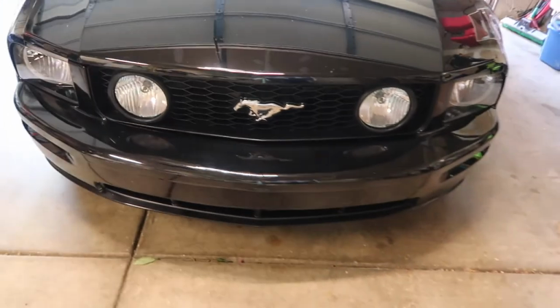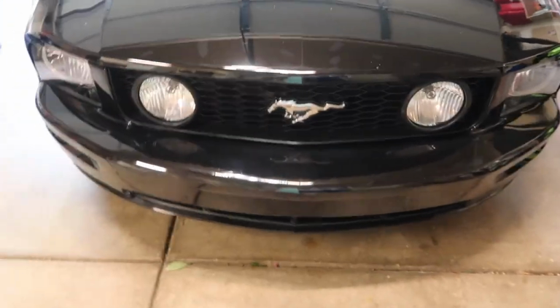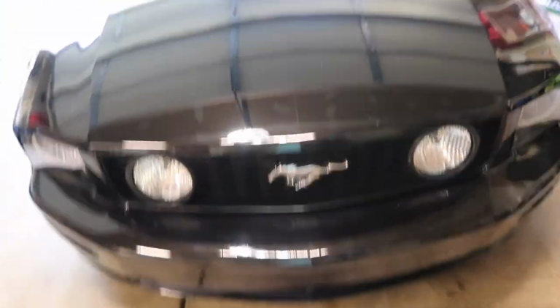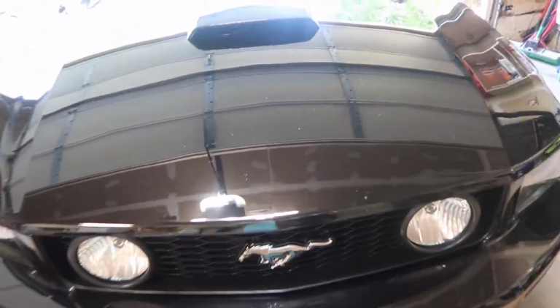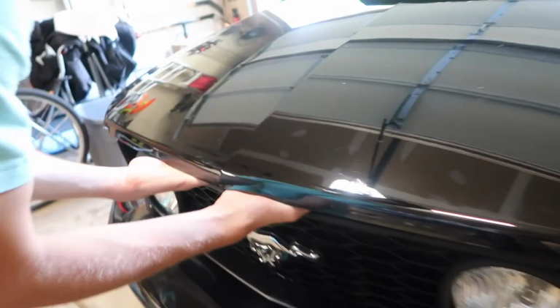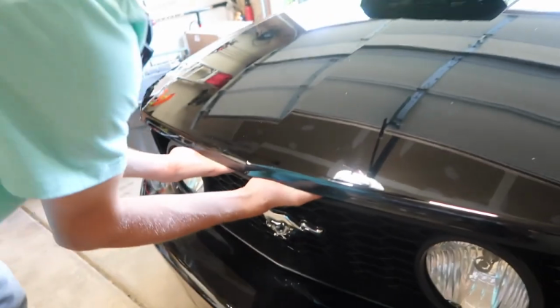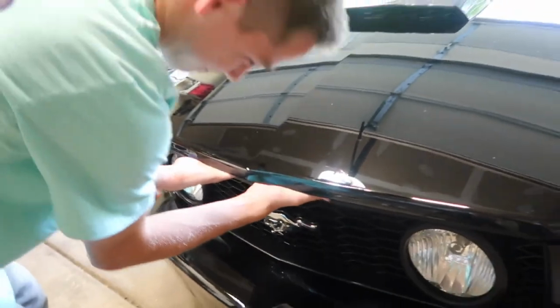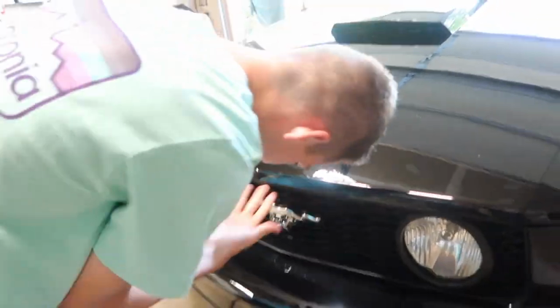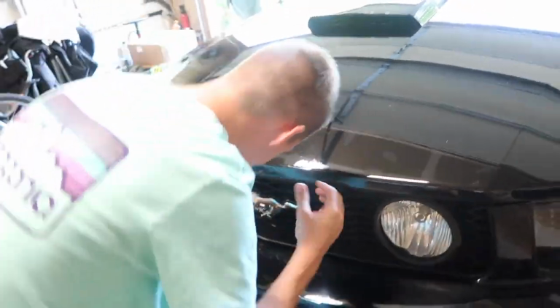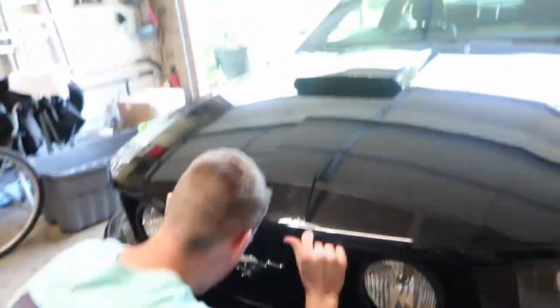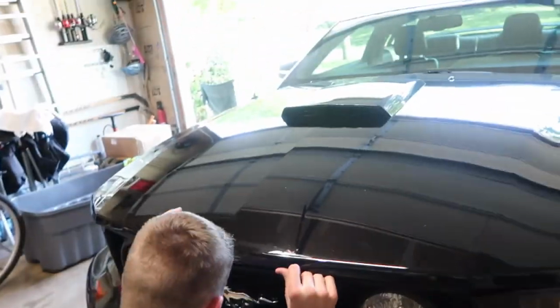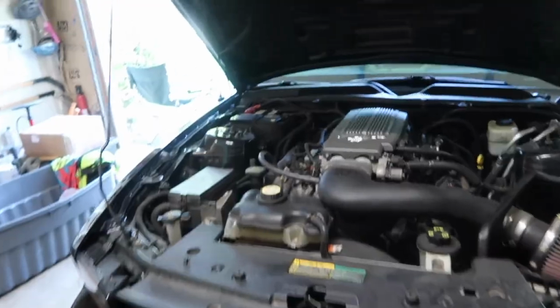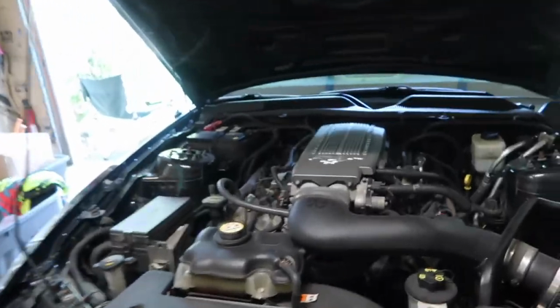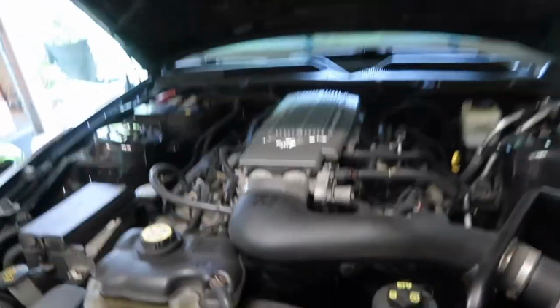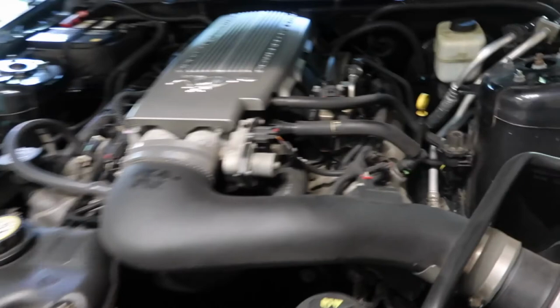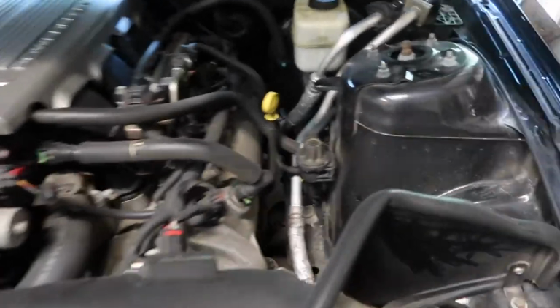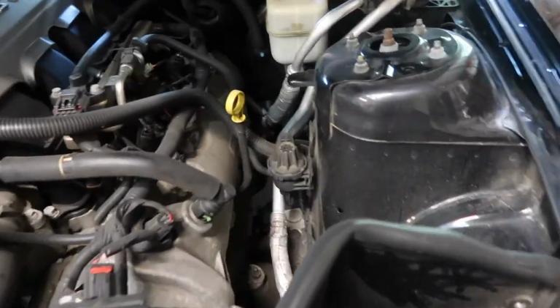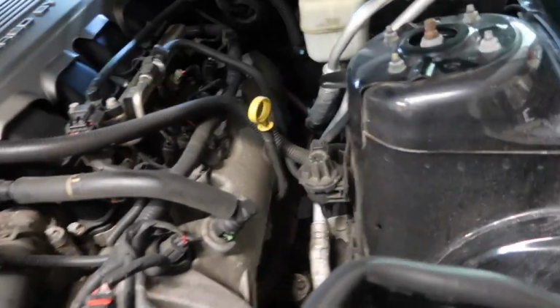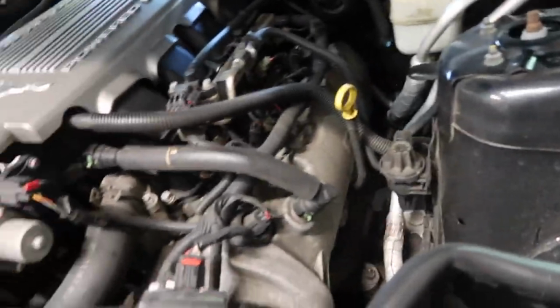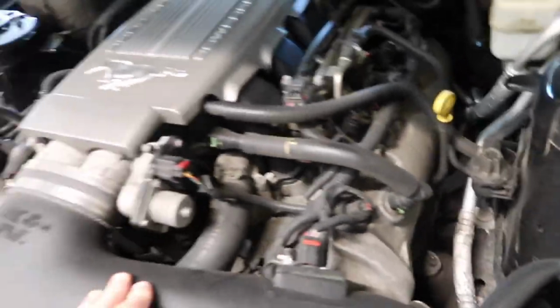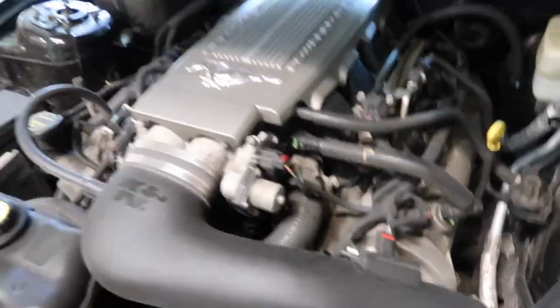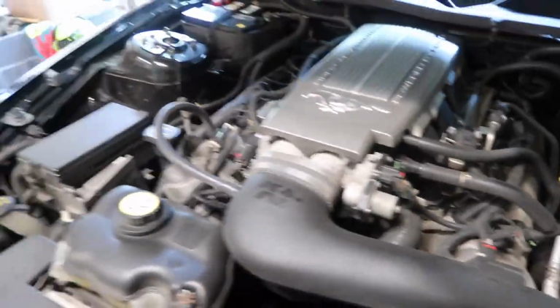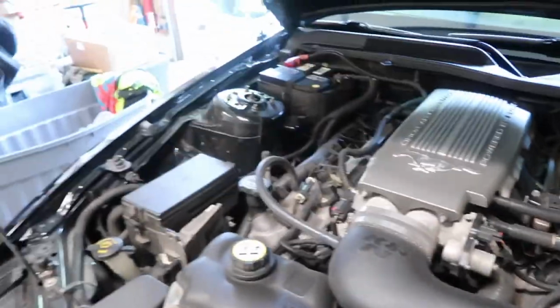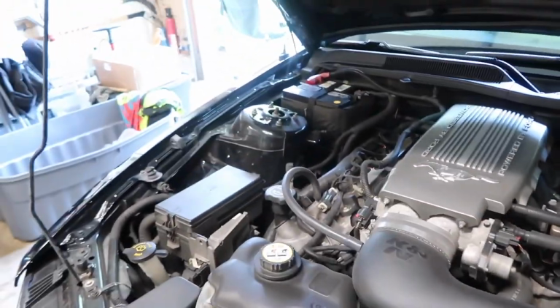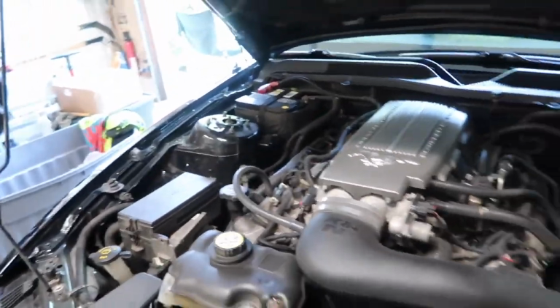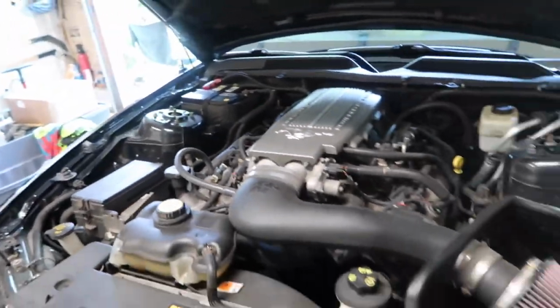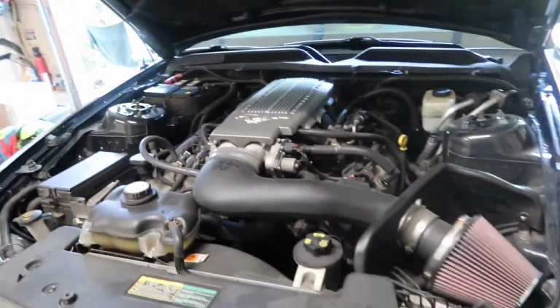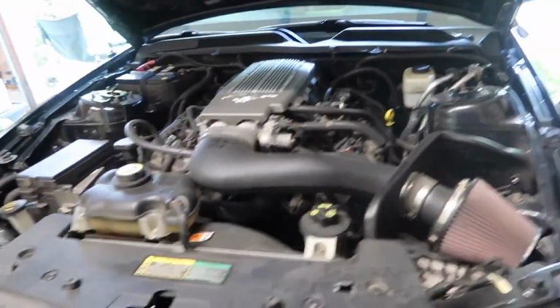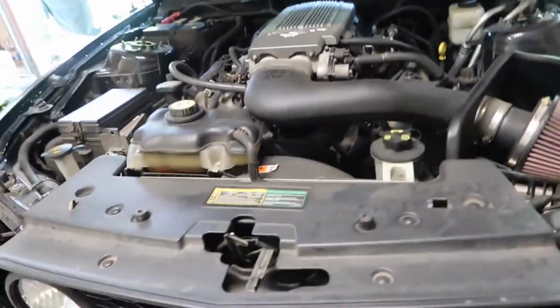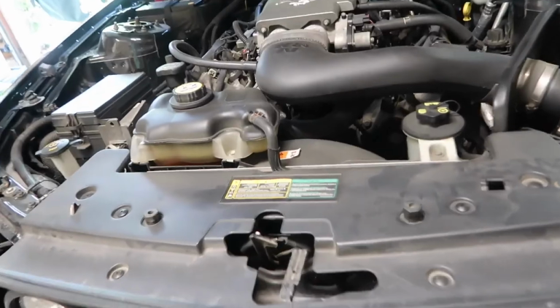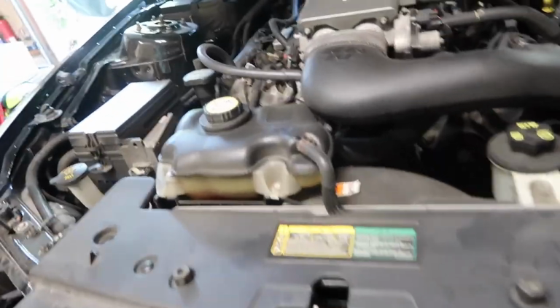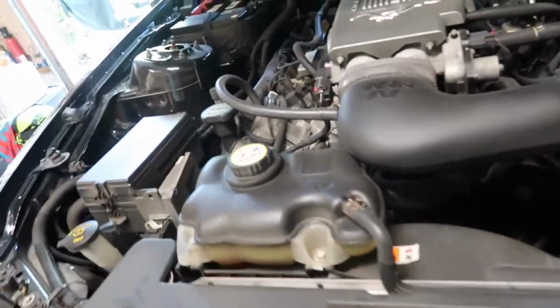I know the engine is dirty — I'm gonna do an engine bay cleaning video maybe this weekend. It's just so hot out, but yeah, engine bay cleaning video is gonna come soon.